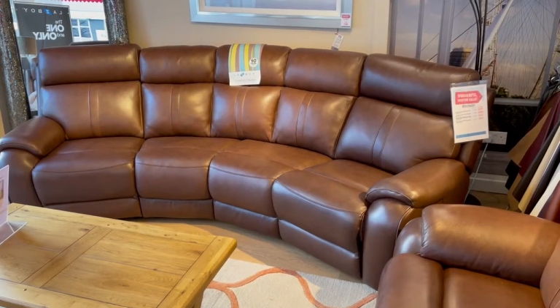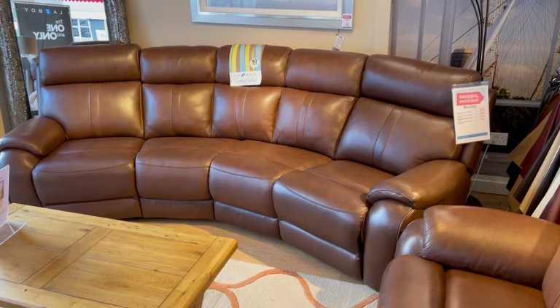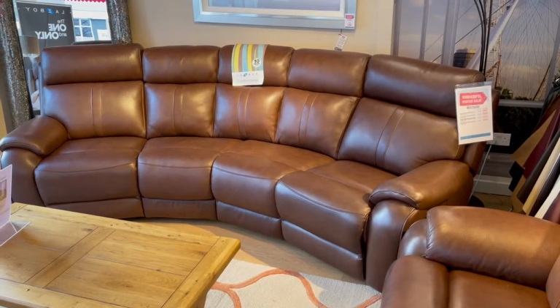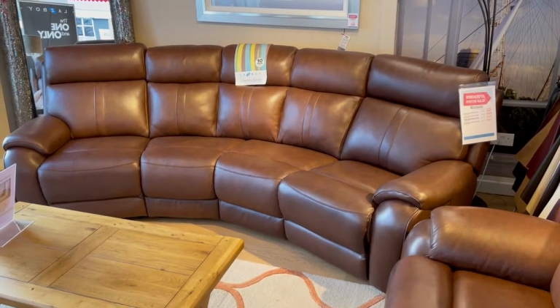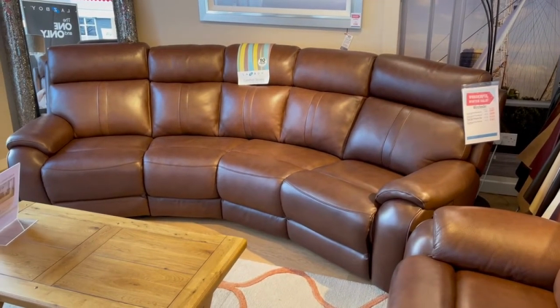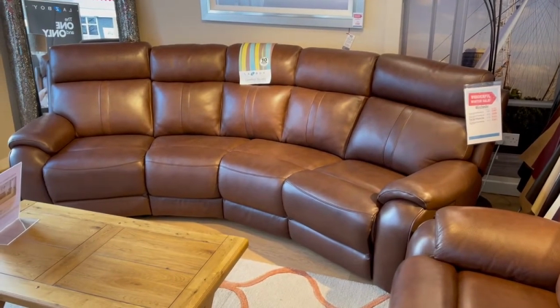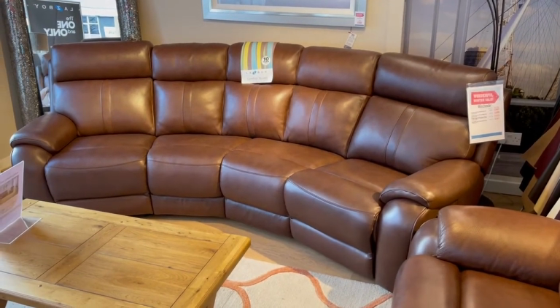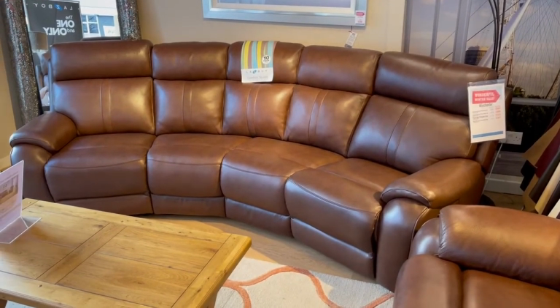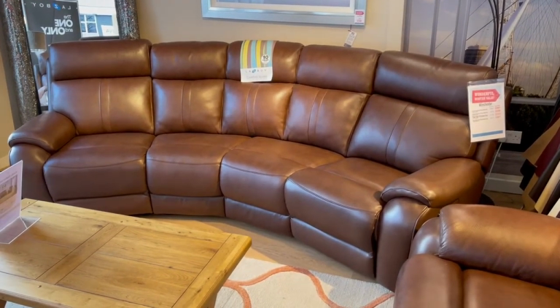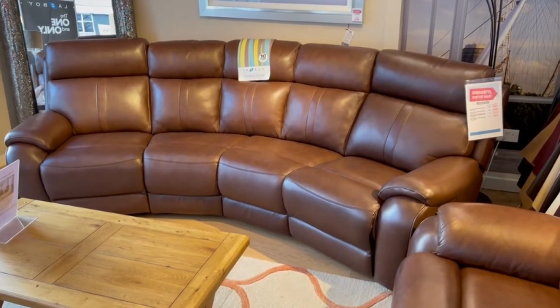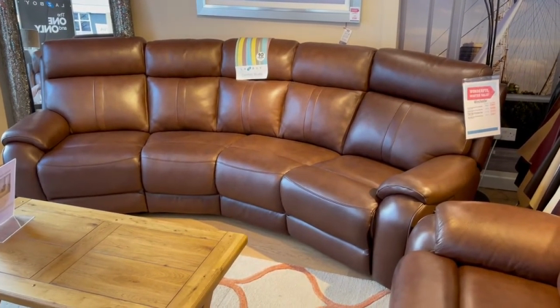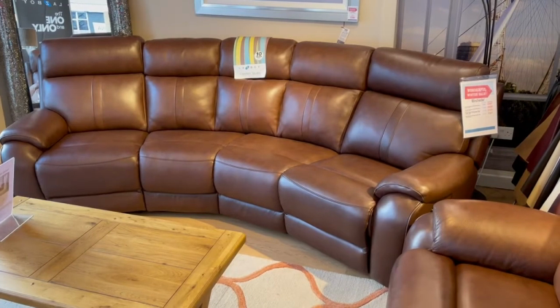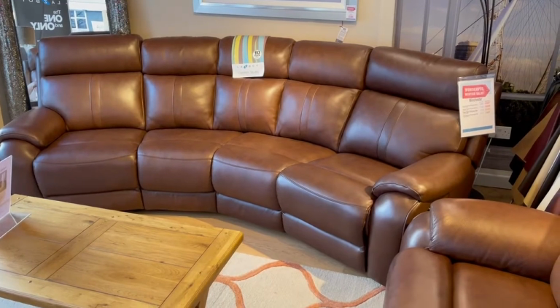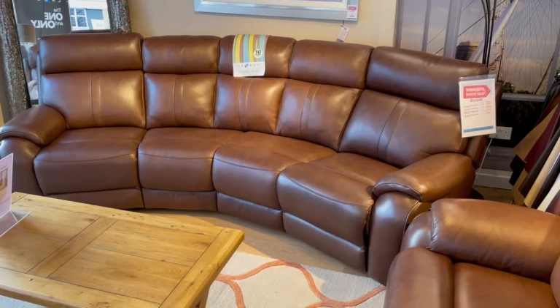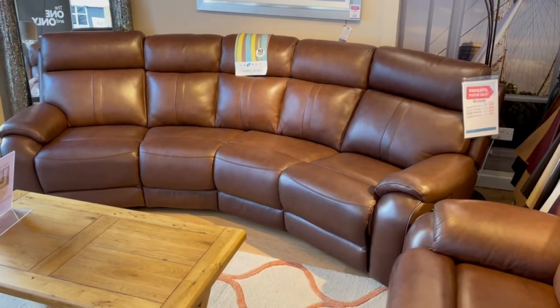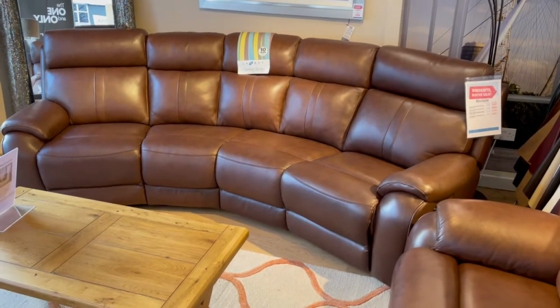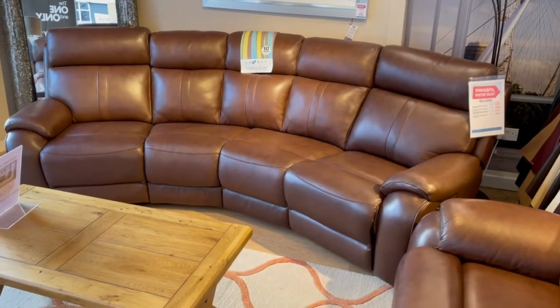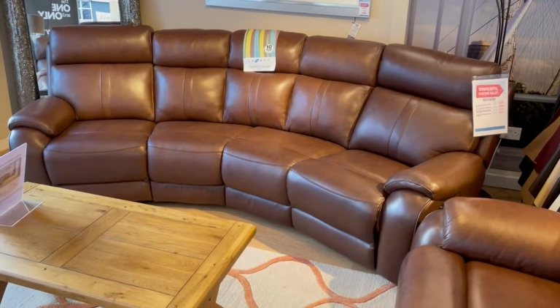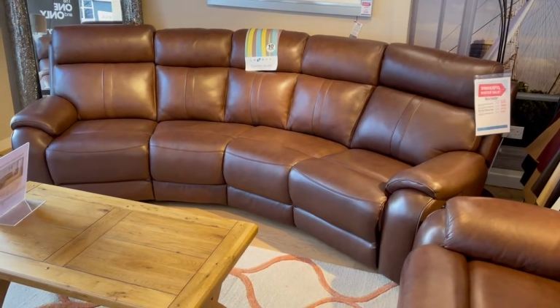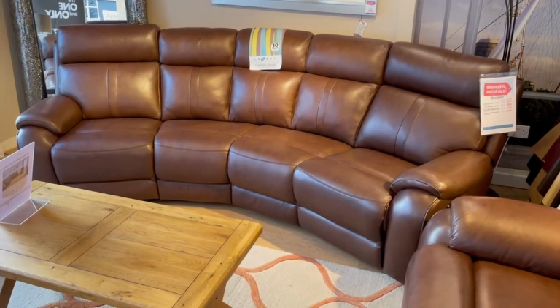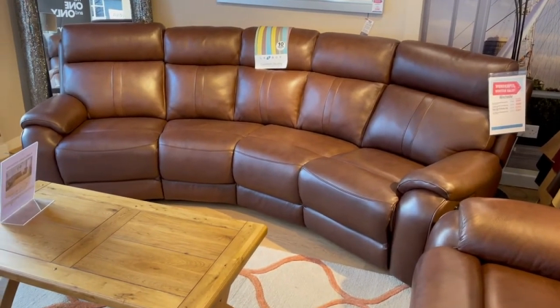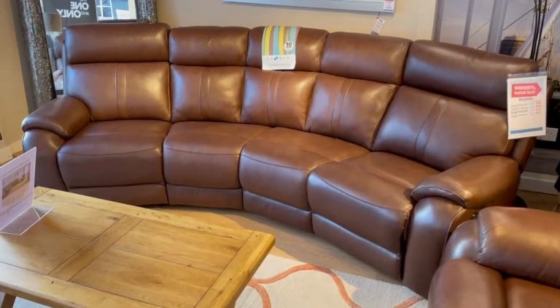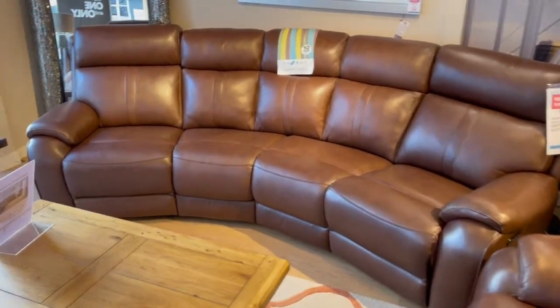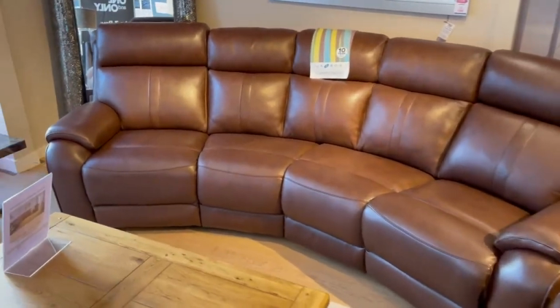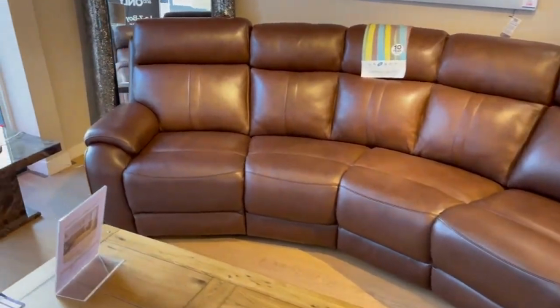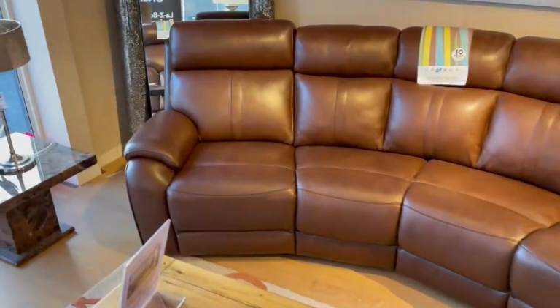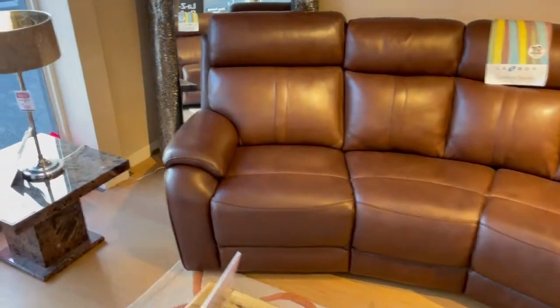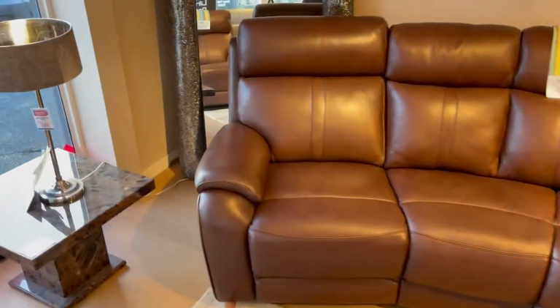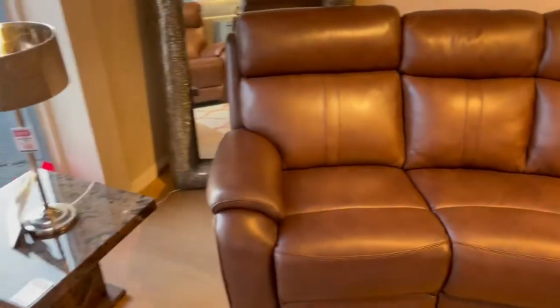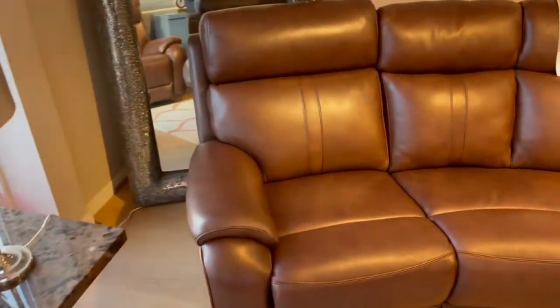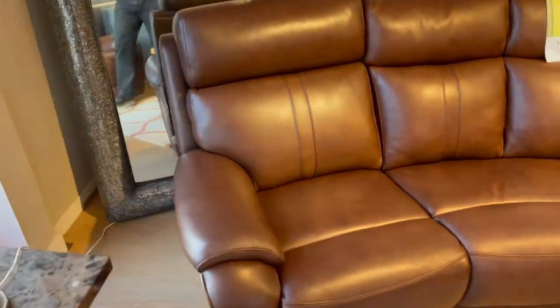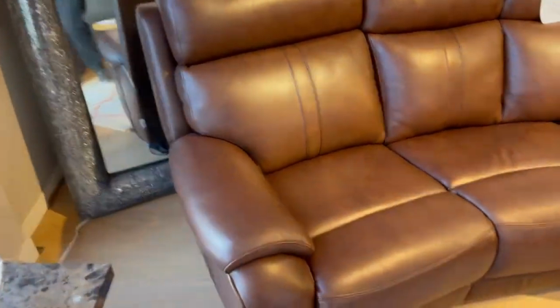Hello again everybody, another fantastic buy from us here at Frank Nines. This is a Lazy Boy Winchester — it's a four-seater curved sofa with power recliners on each end as well.